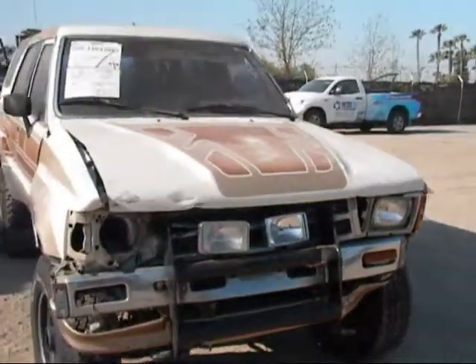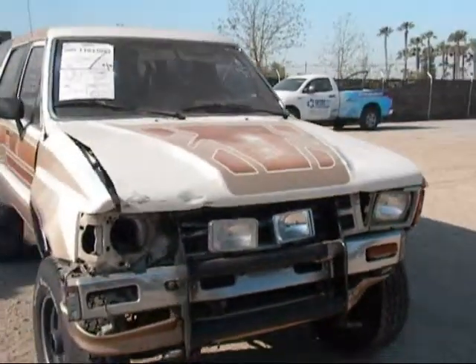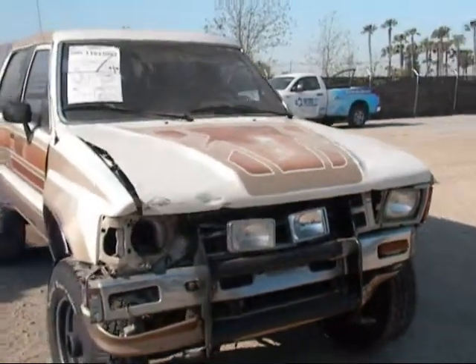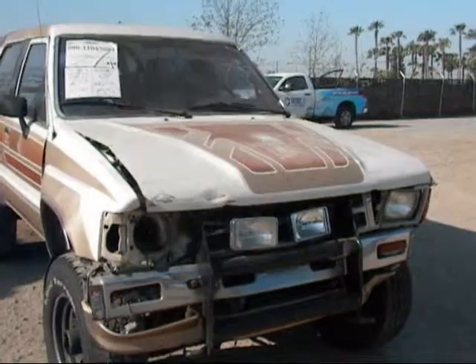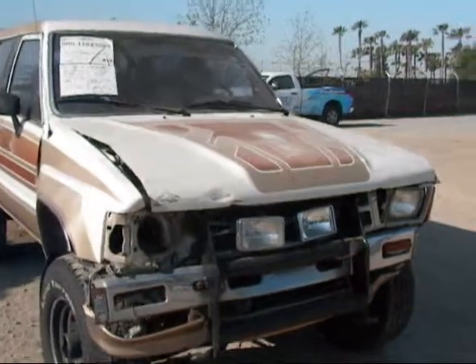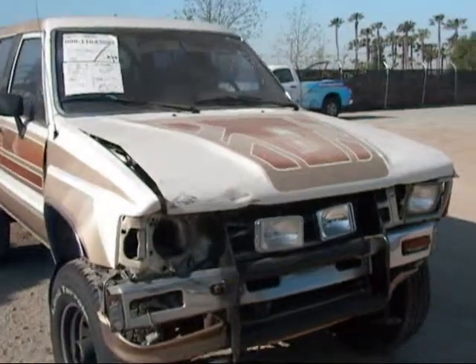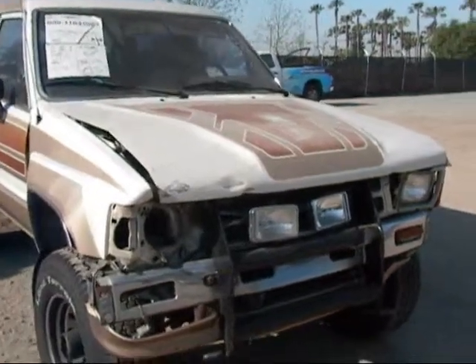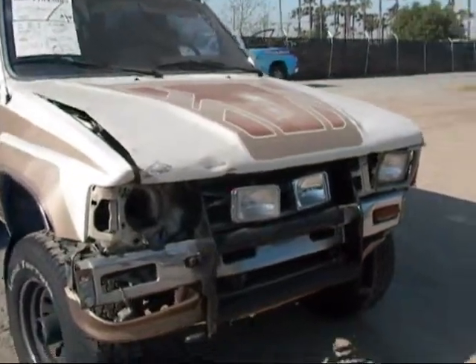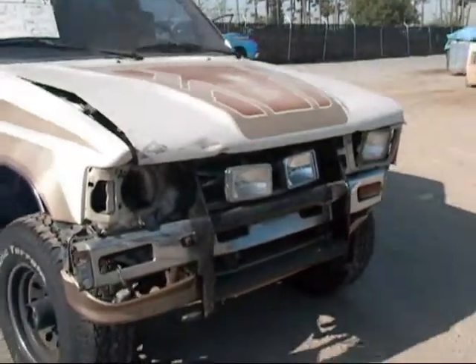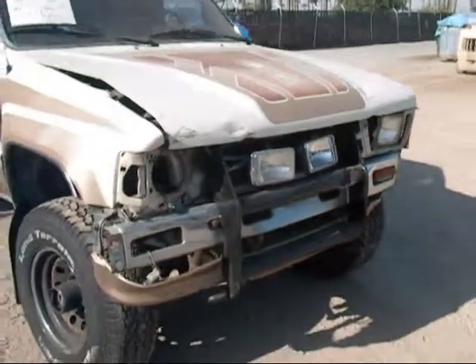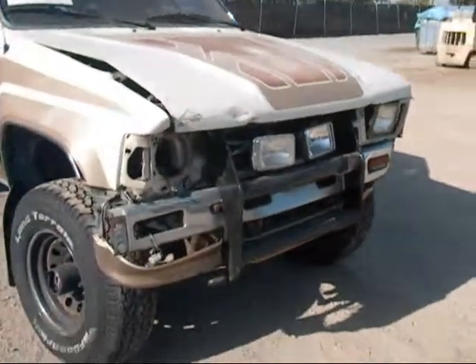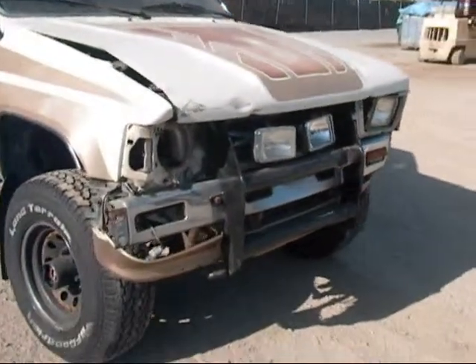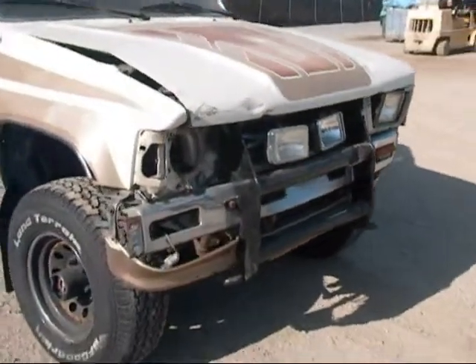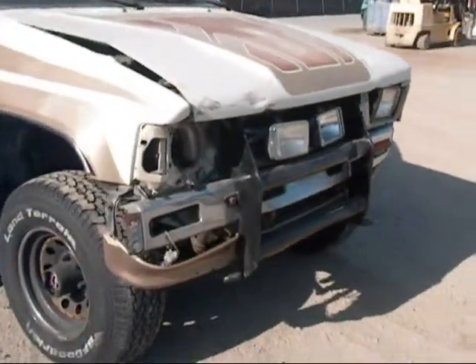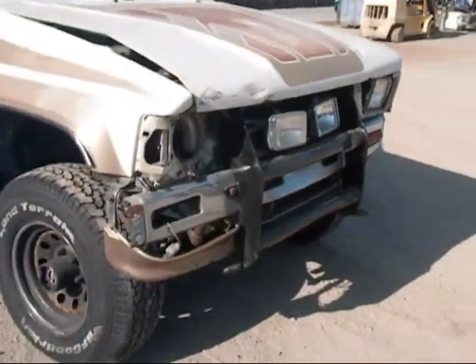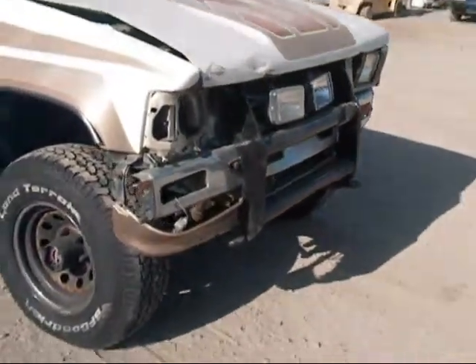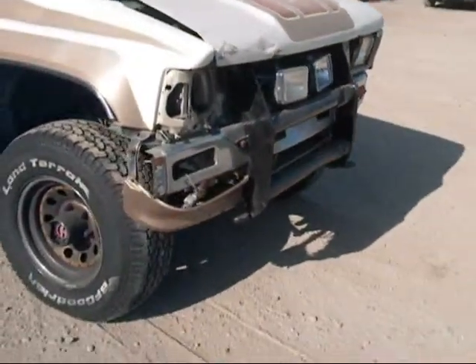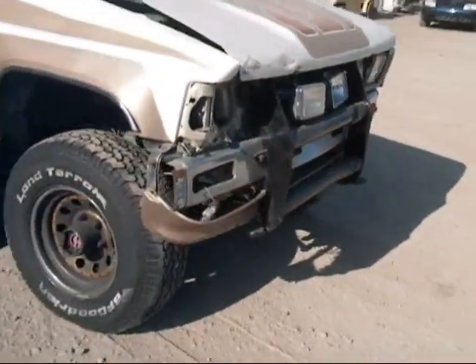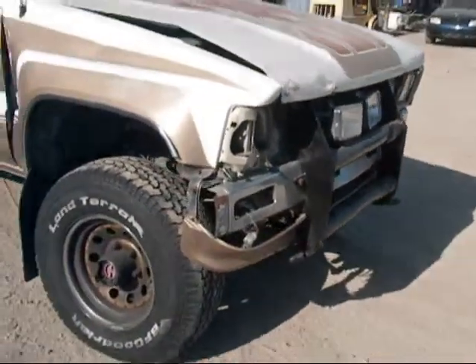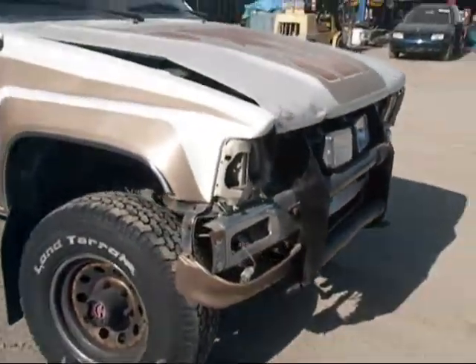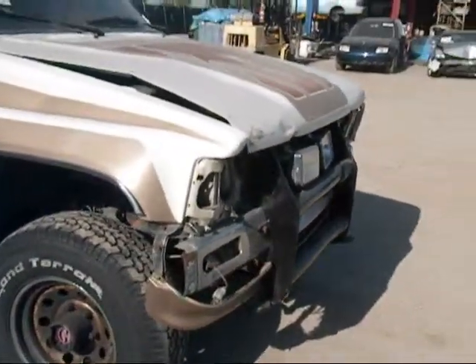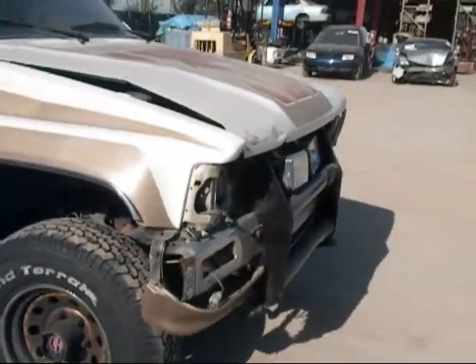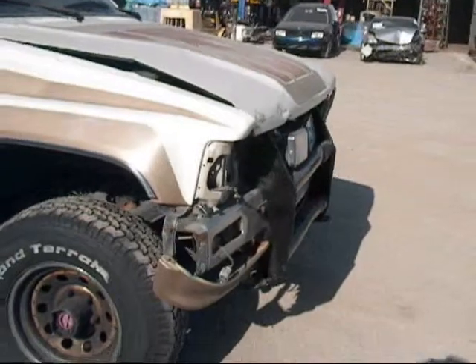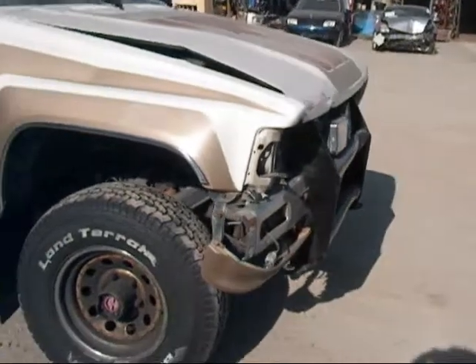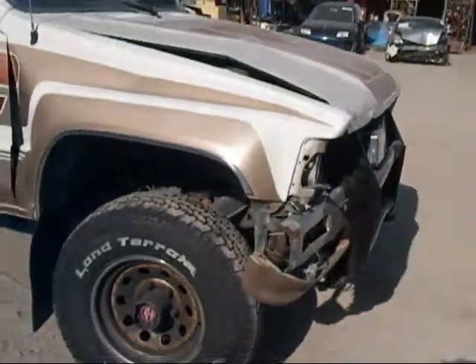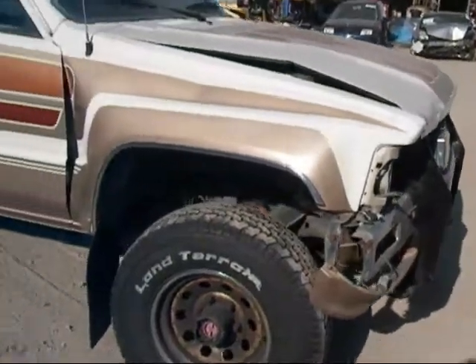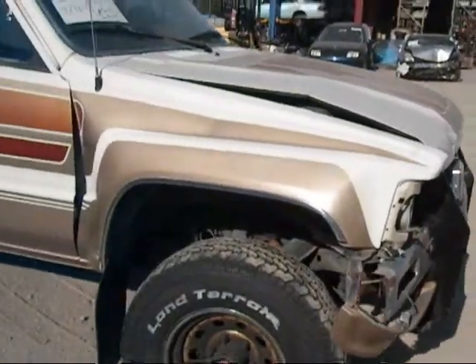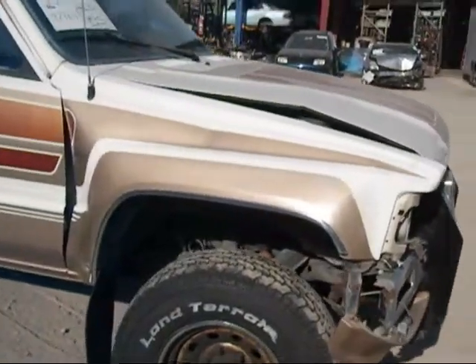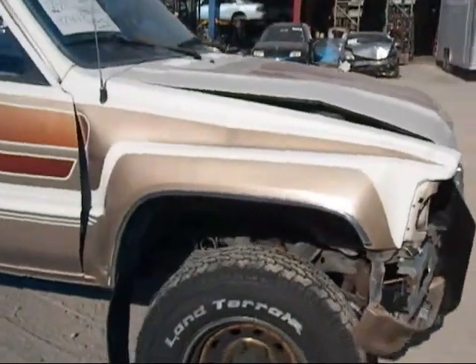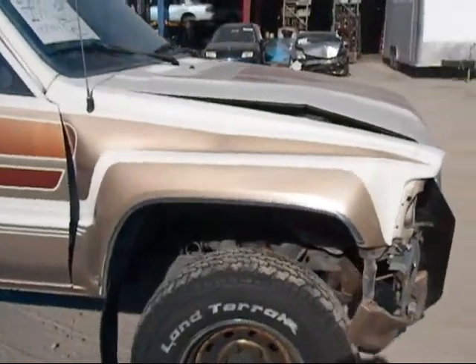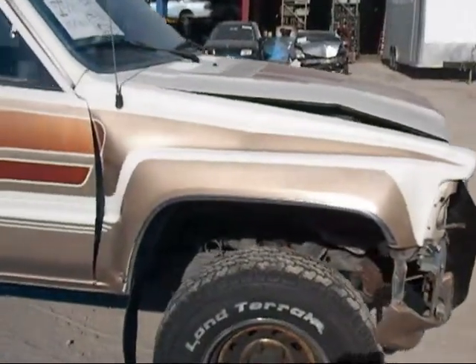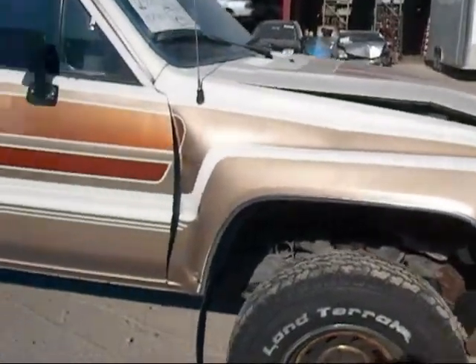Front hood is no good. Grill is pushed in. Front bumper is no good. Front tail lights are no good. Passenger side fender is no good.